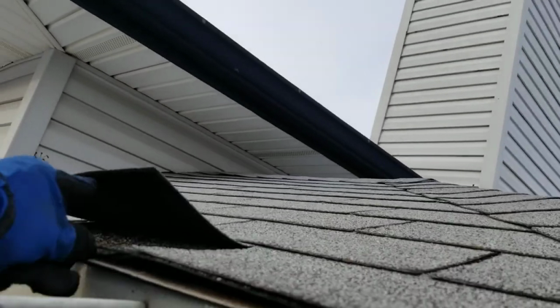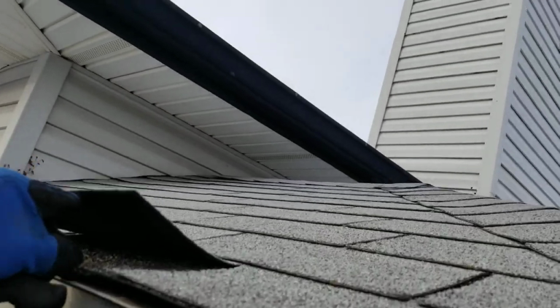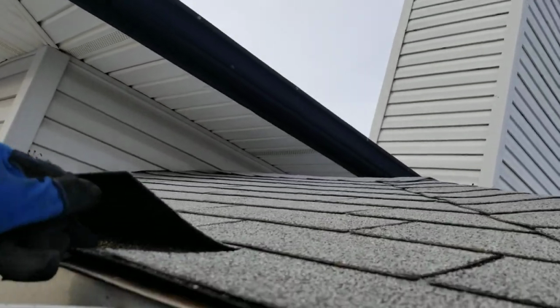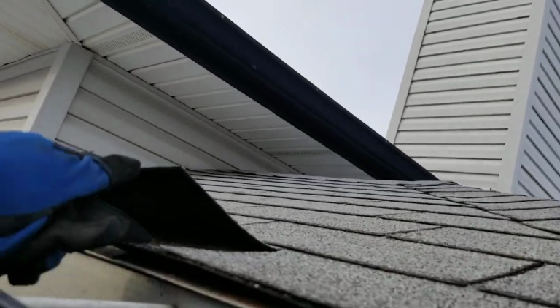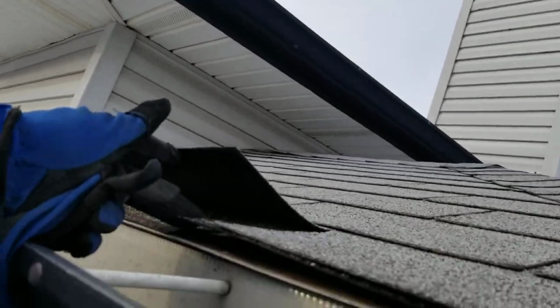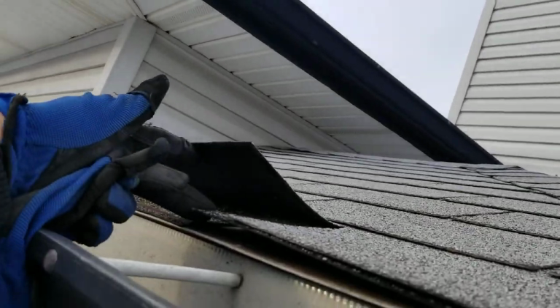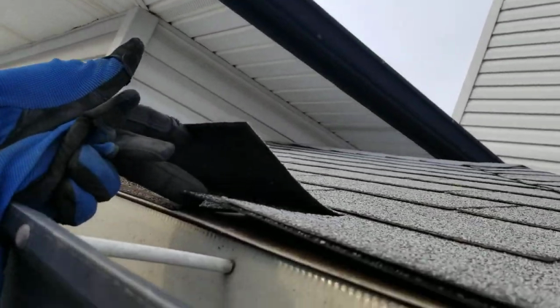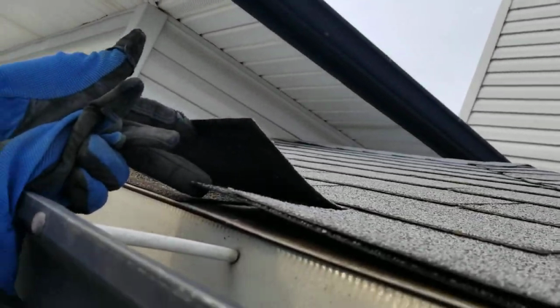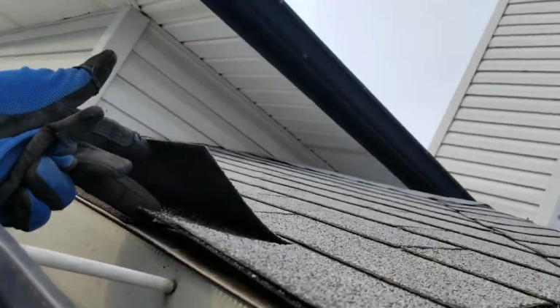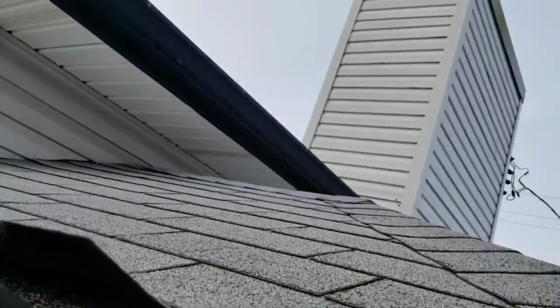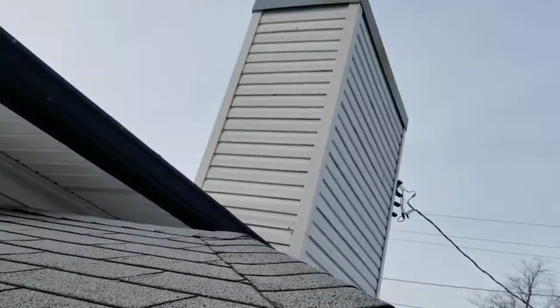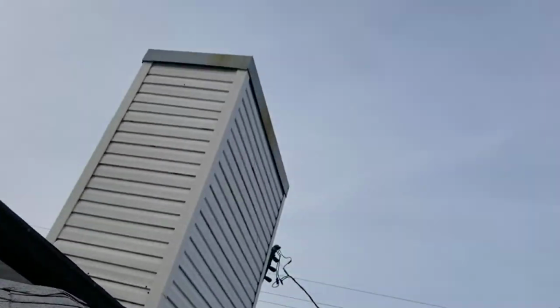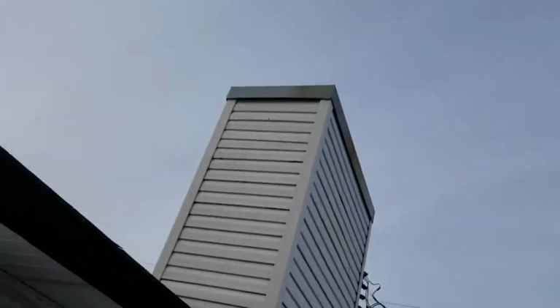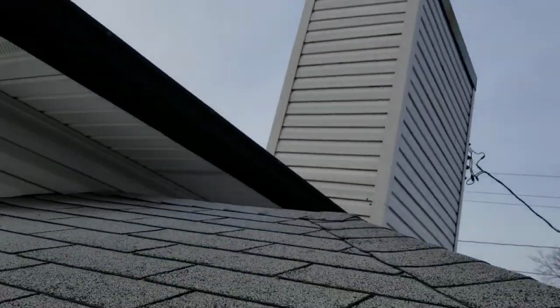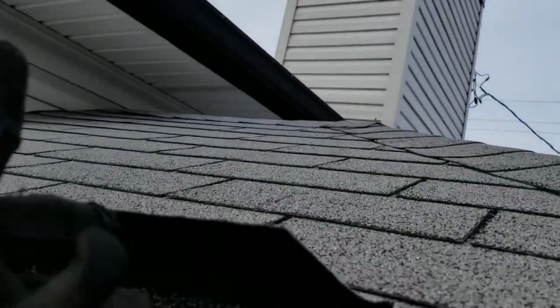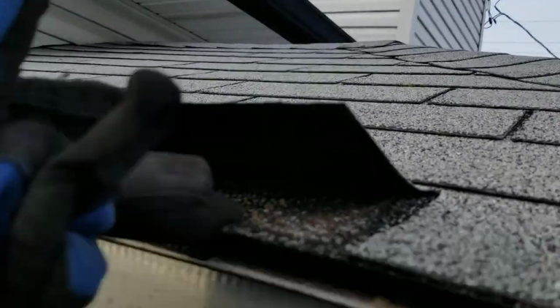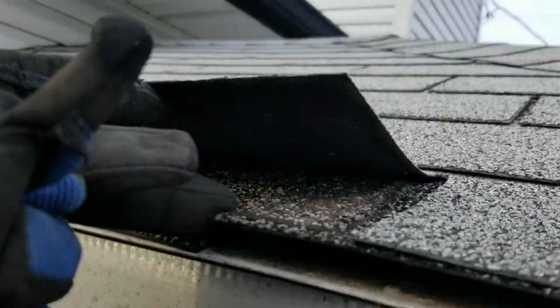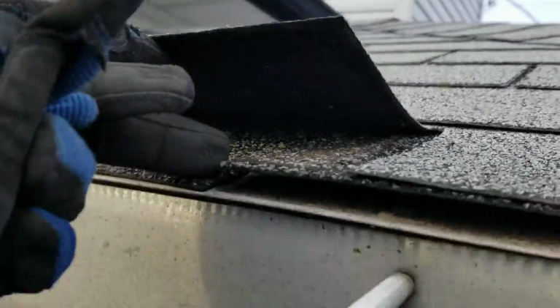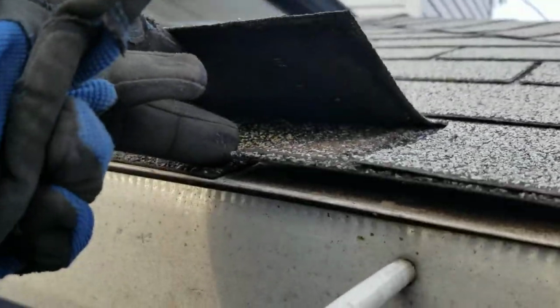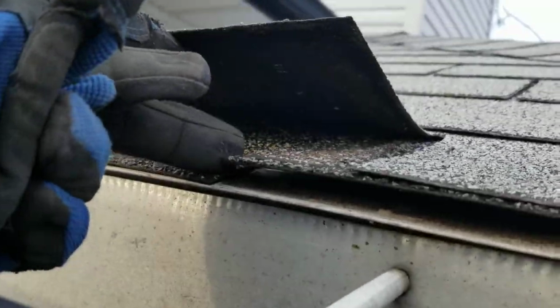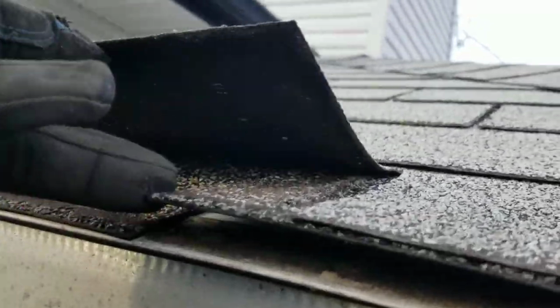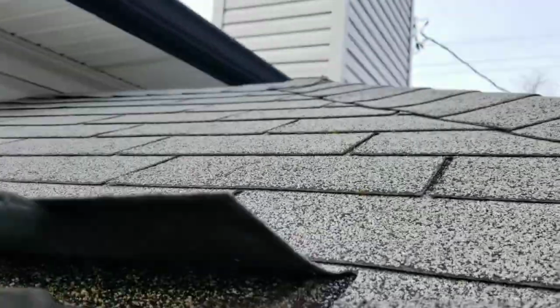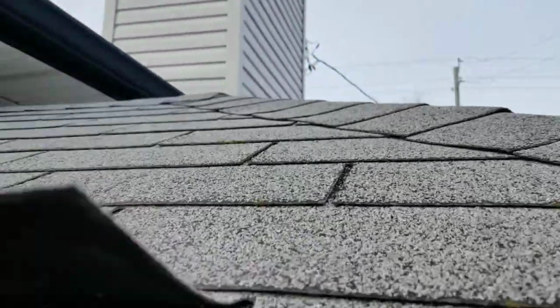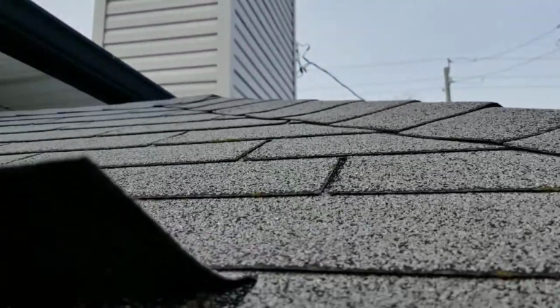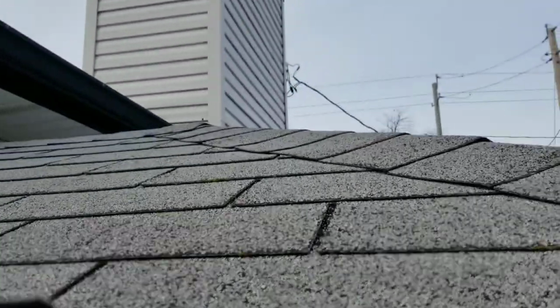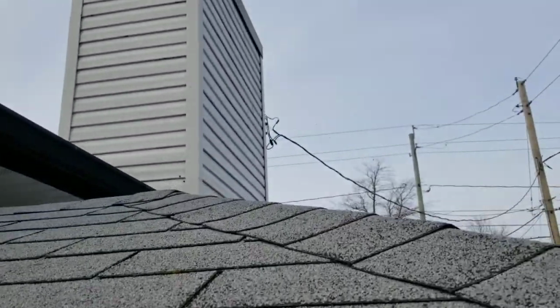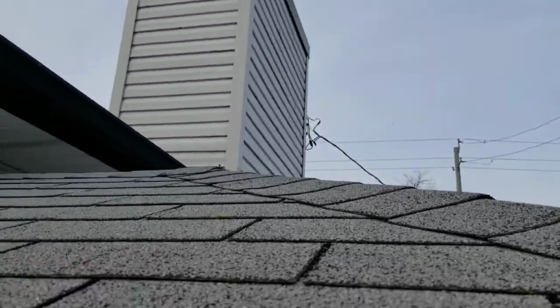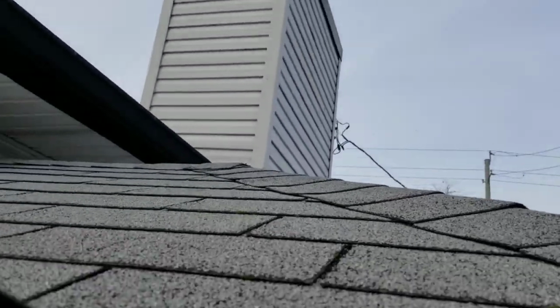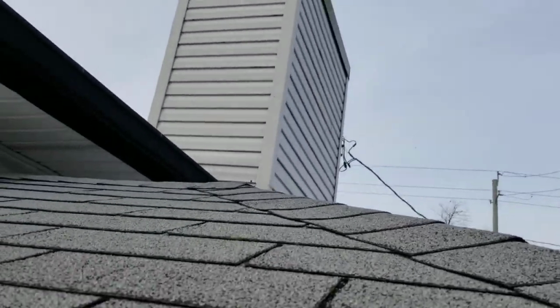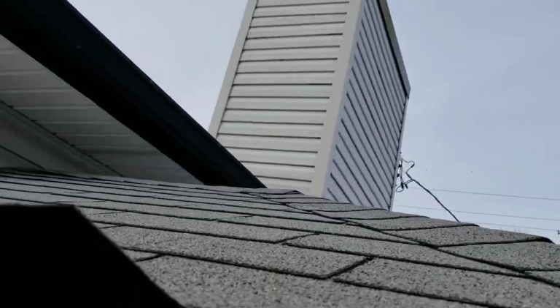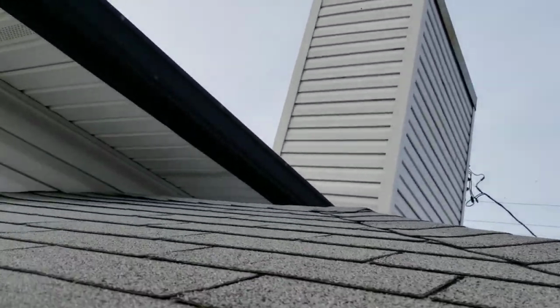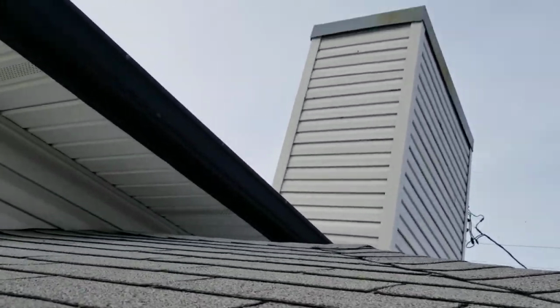This seam right here is an inch and a half from the rain groove, so water's coming in up above that seam into the decking.